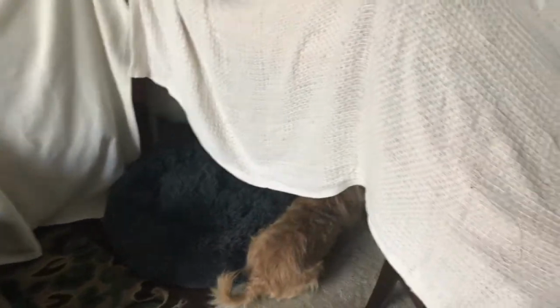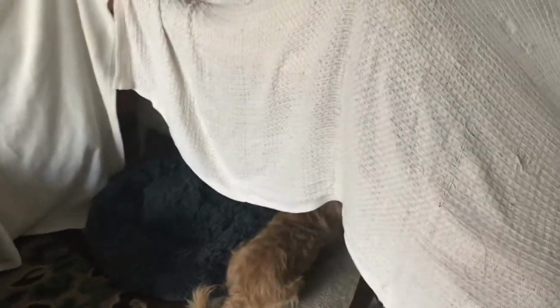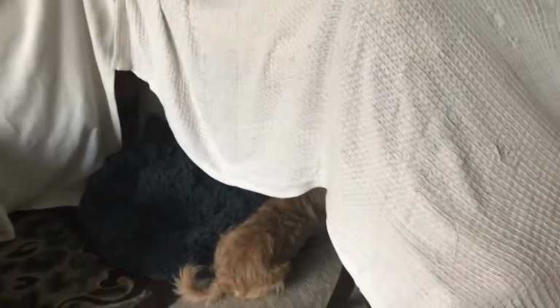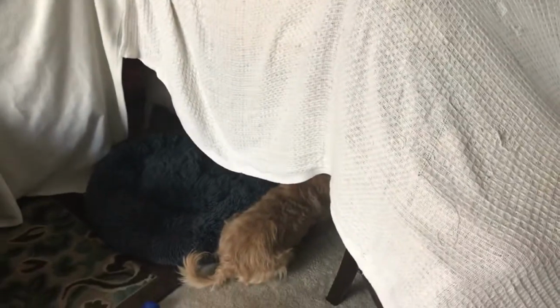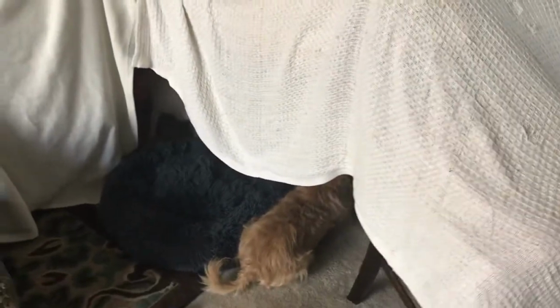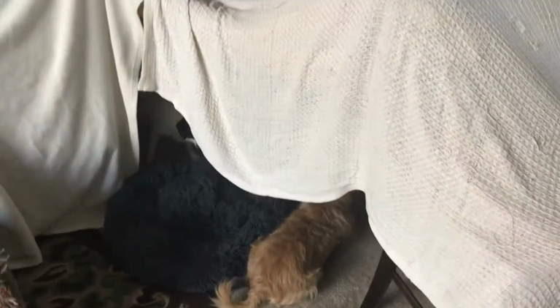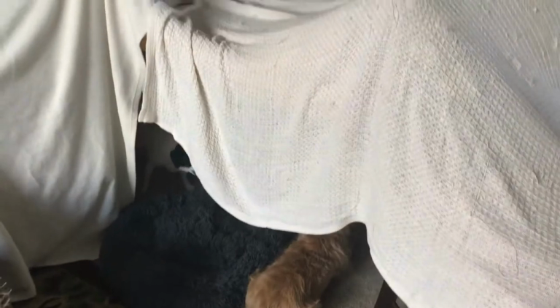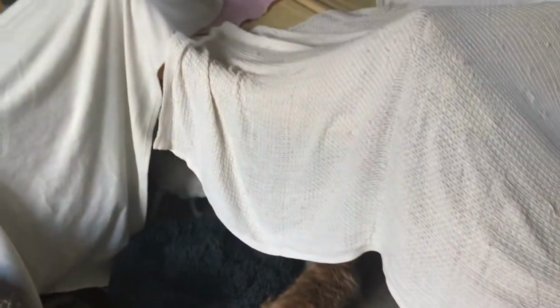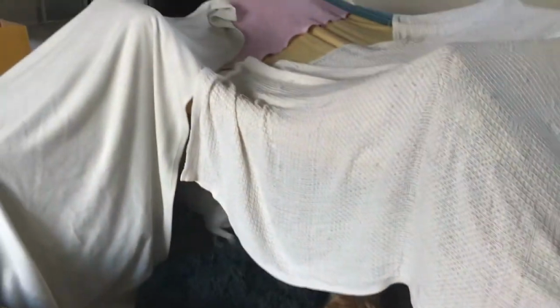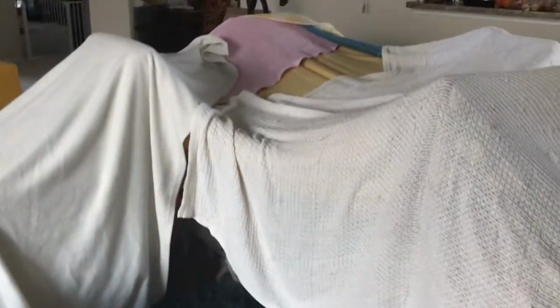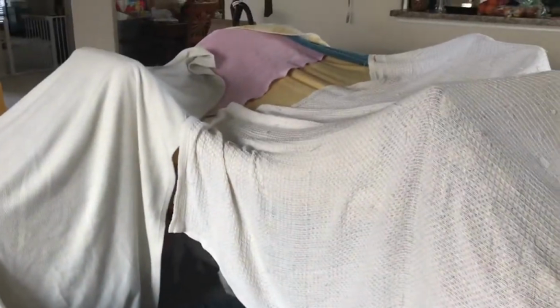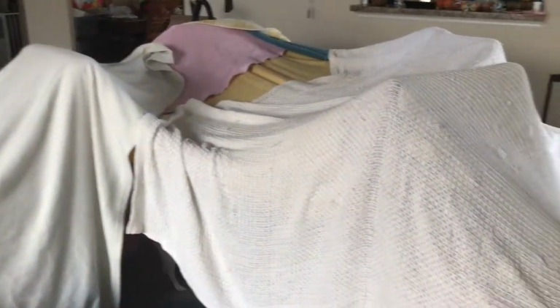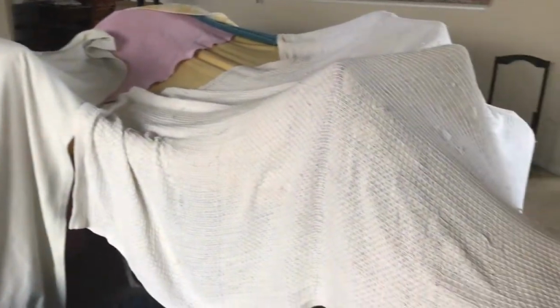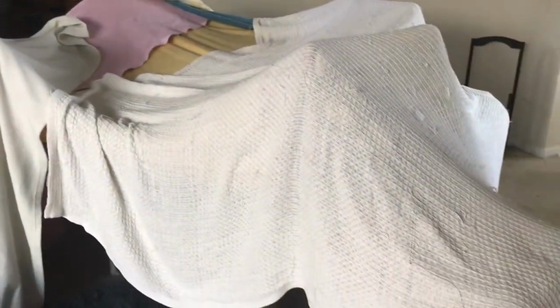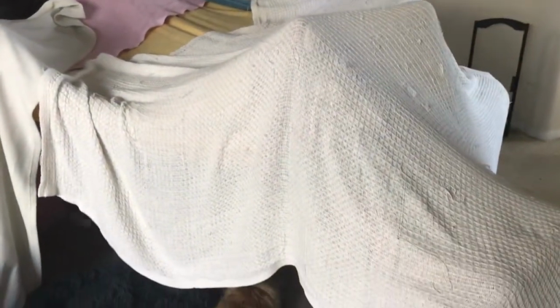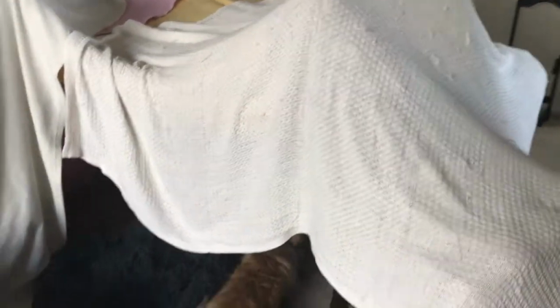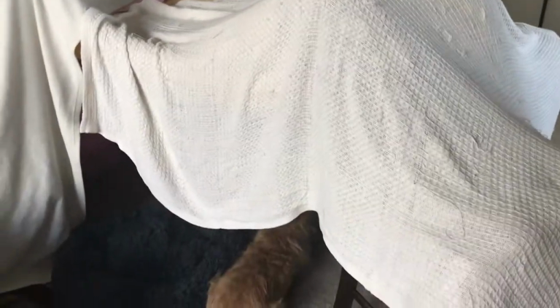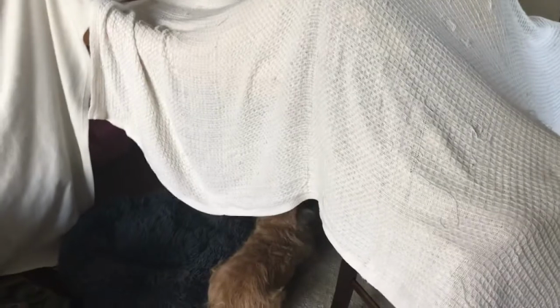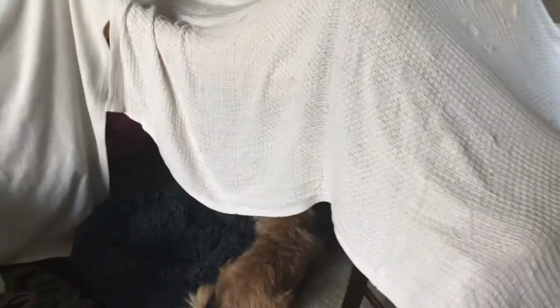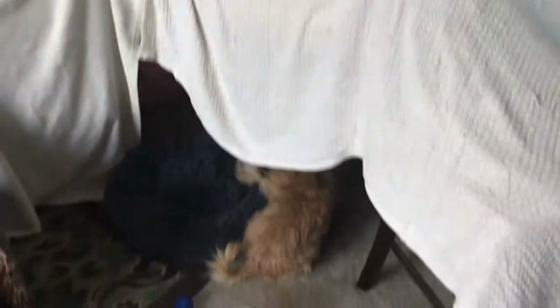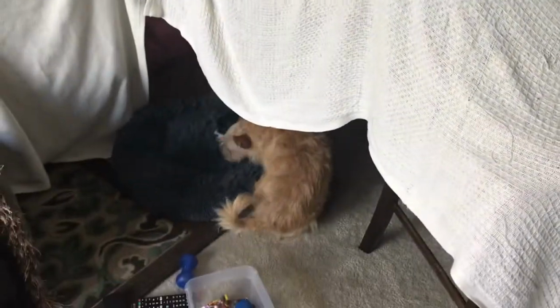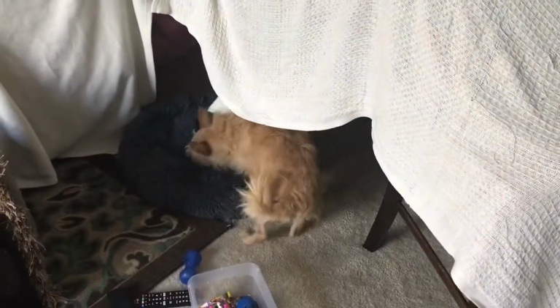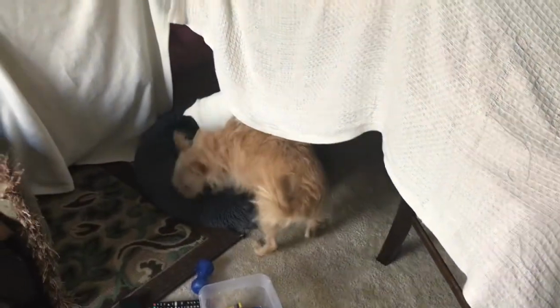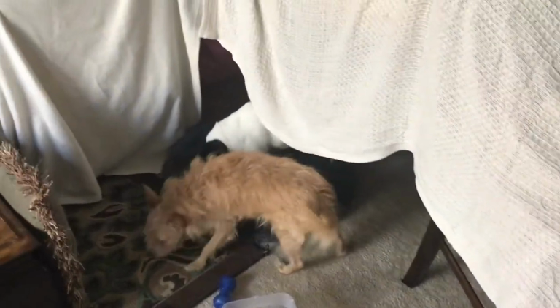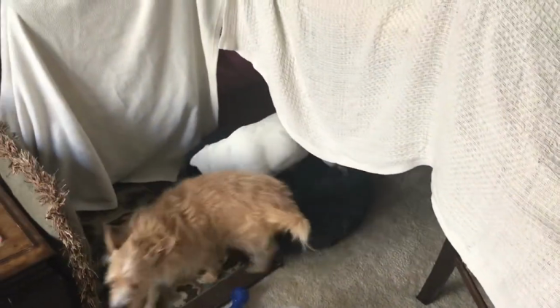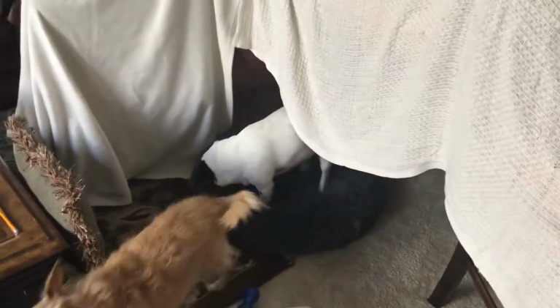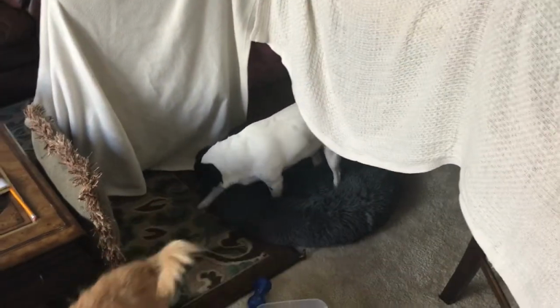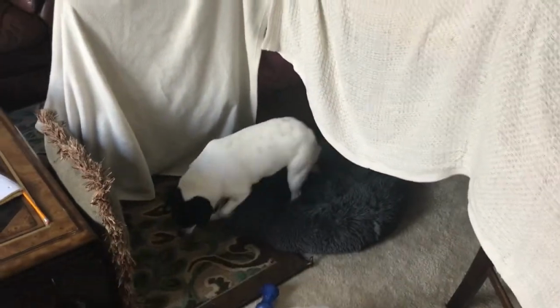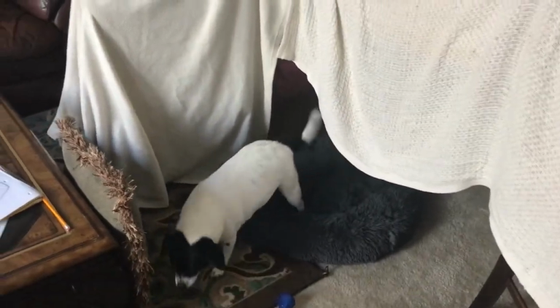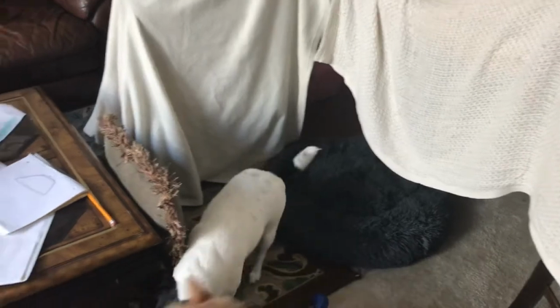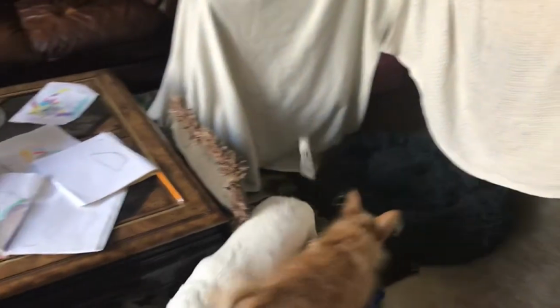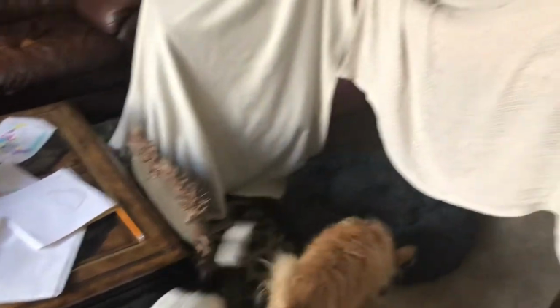Duke and Daisy just closed on their brand new house. As you can see, it's sitting here. Four bedrooms. Duke is happy — he's just chilling on the entry. And there goes Daisy.